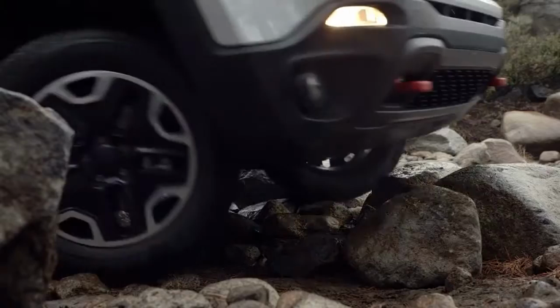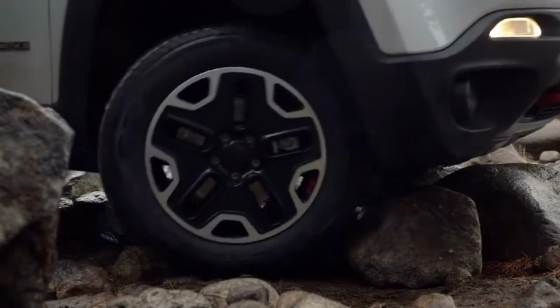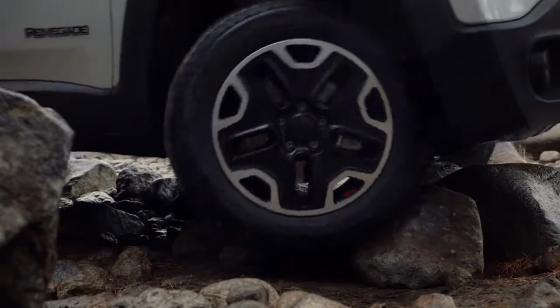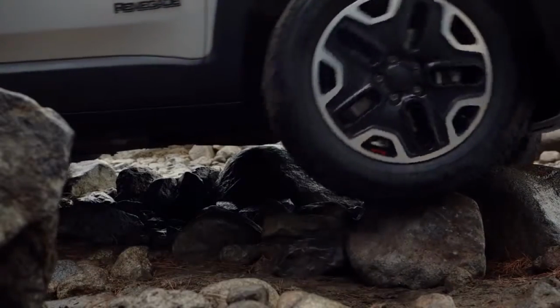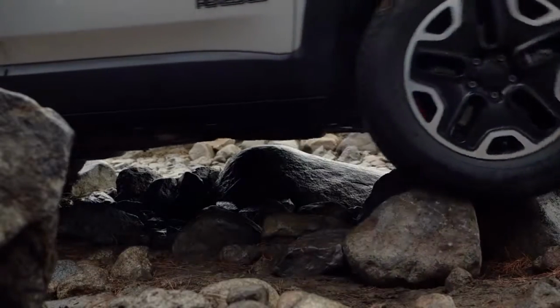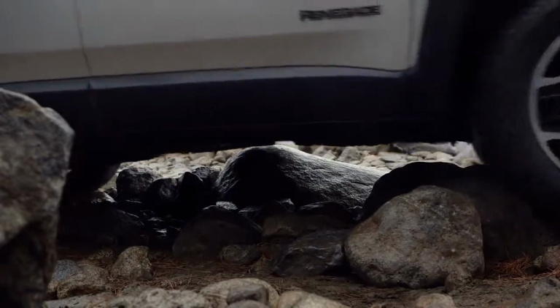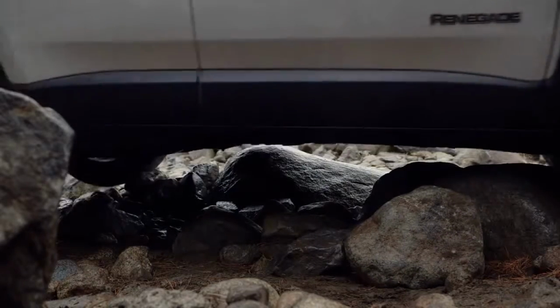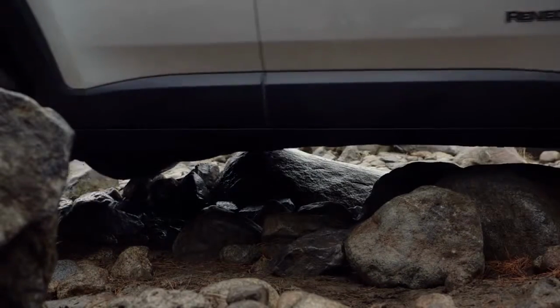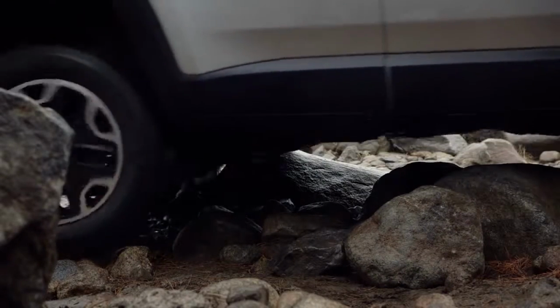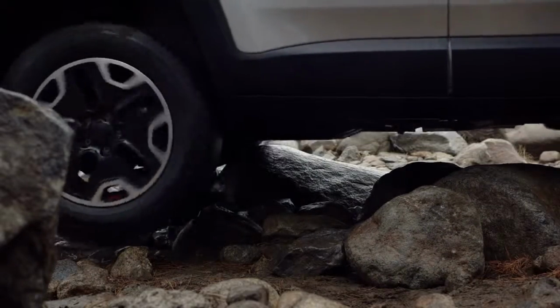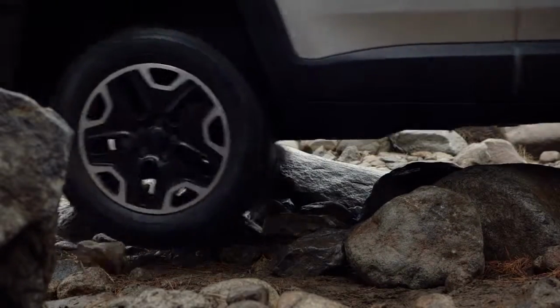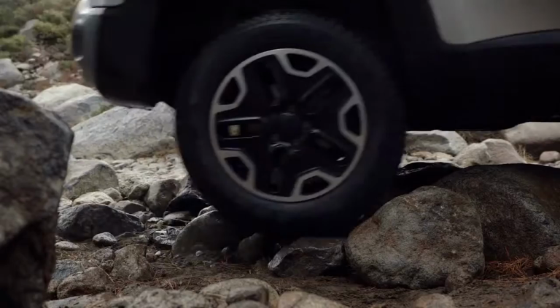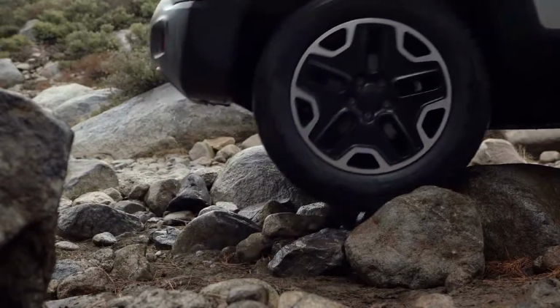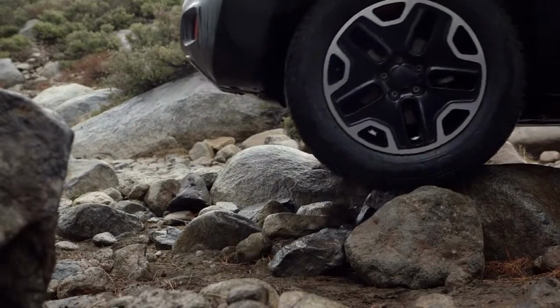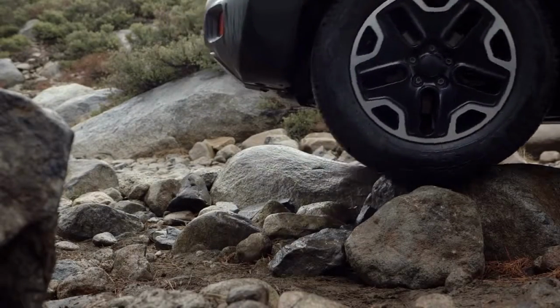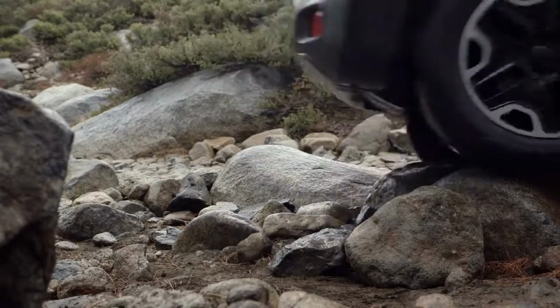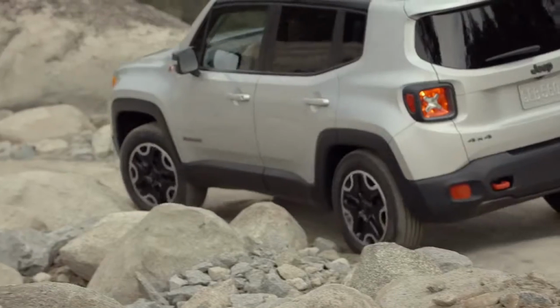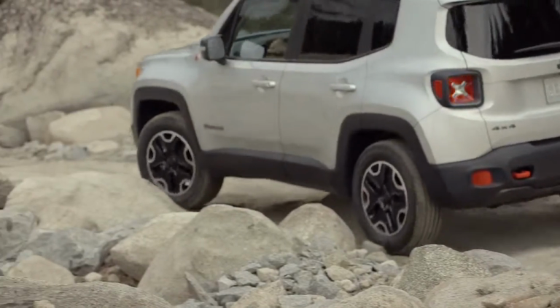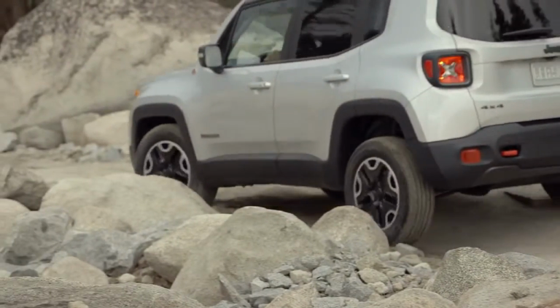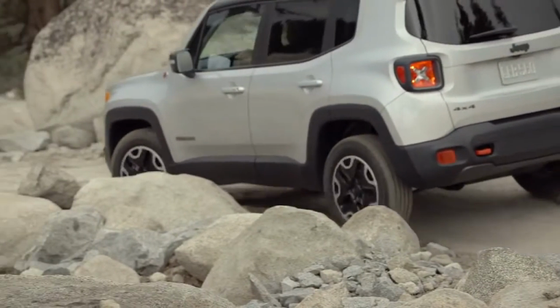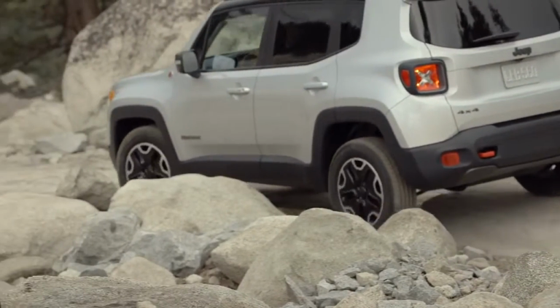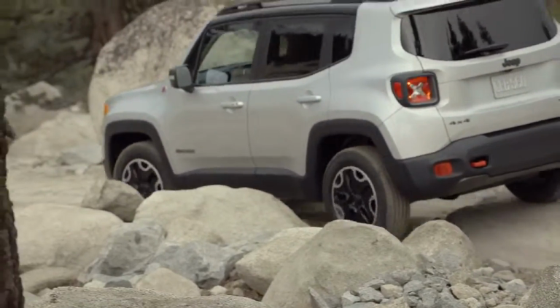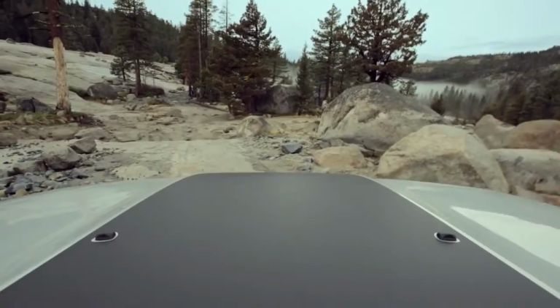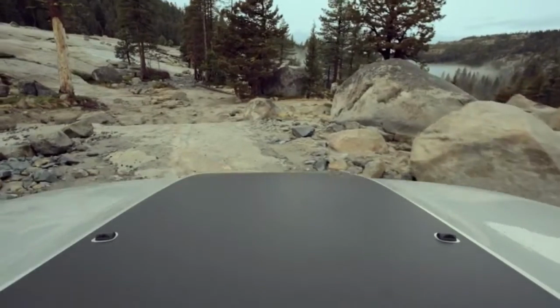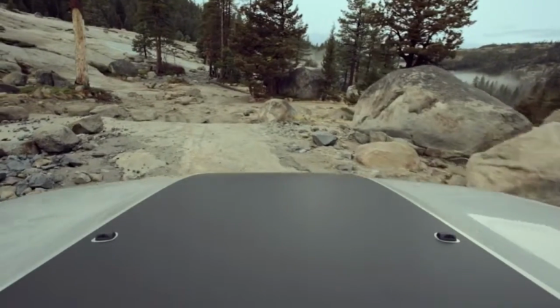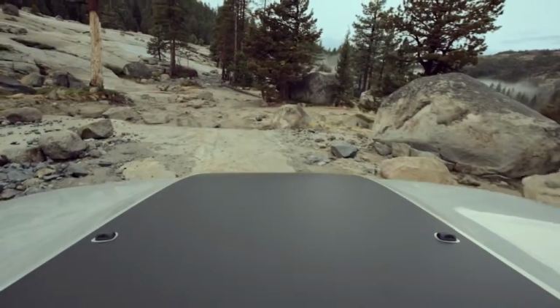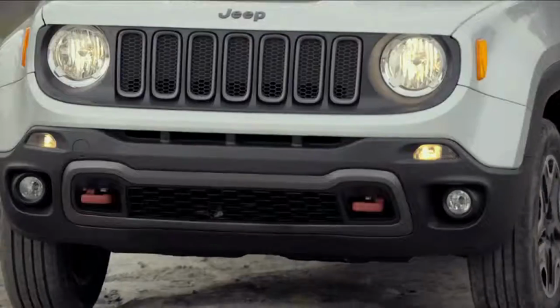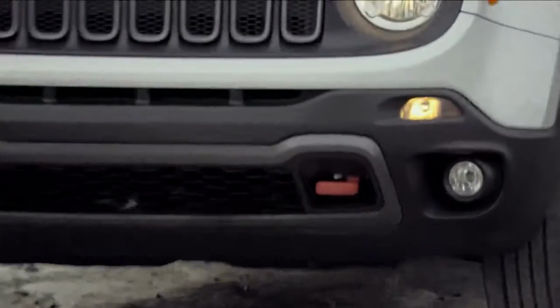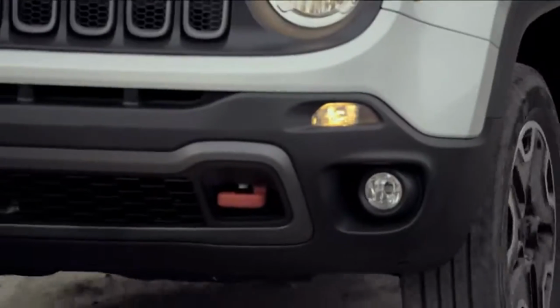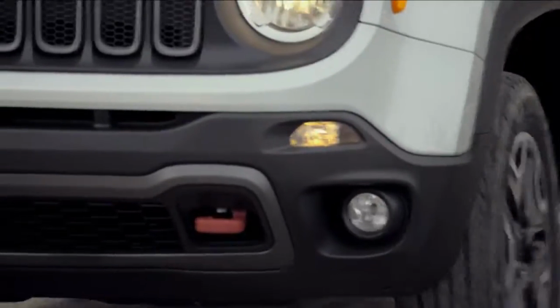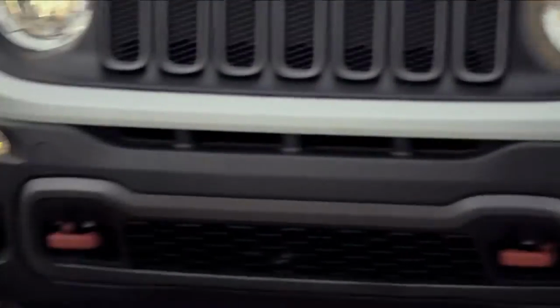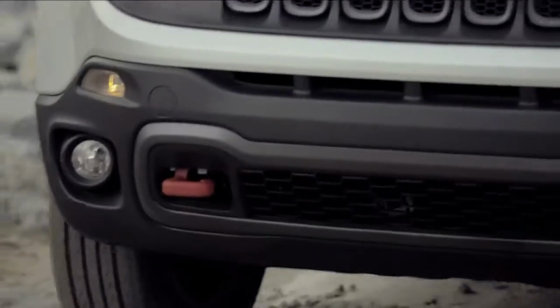Rock mode is exclusive to Trailhawk and helps deliver low-speed 4x4 capability. The anti-lock brake and throttle systems use special off-road calibrations designed for an aggressive transfer of power when off-roading.